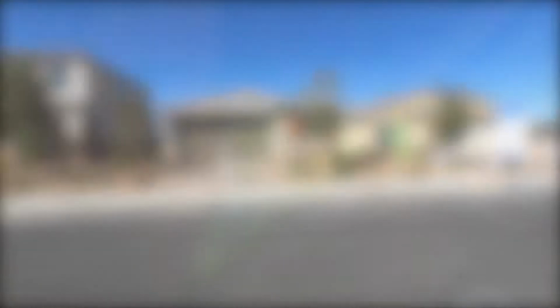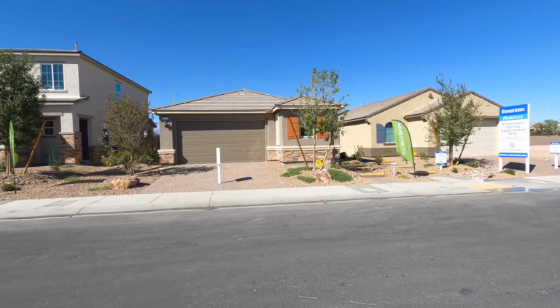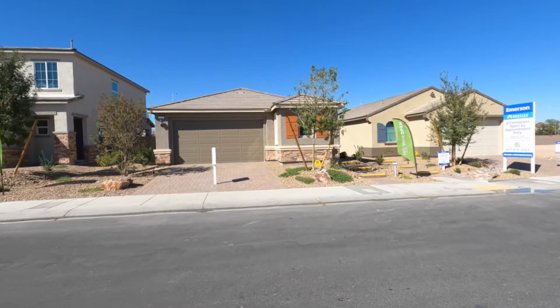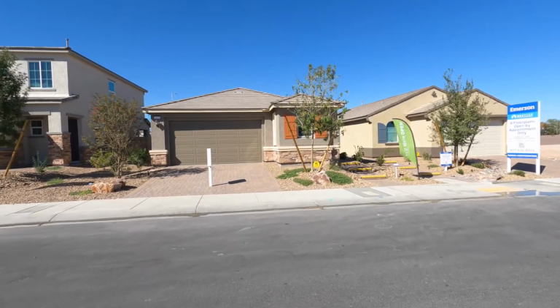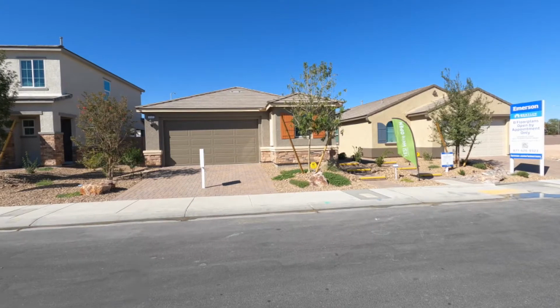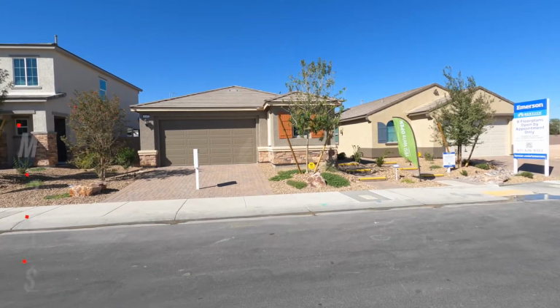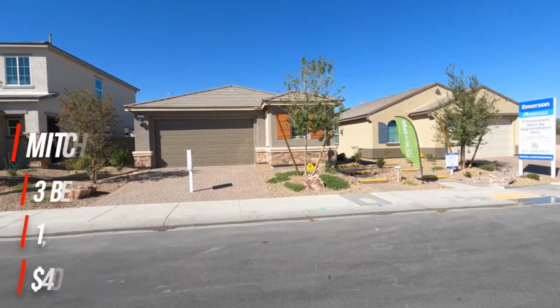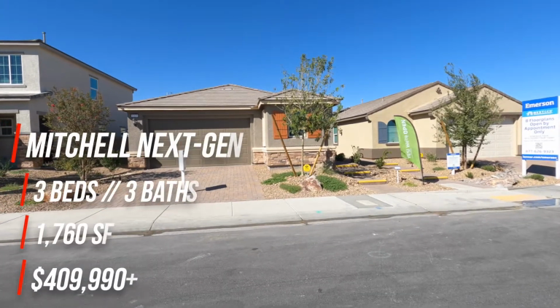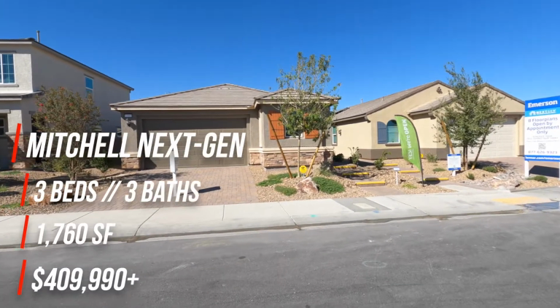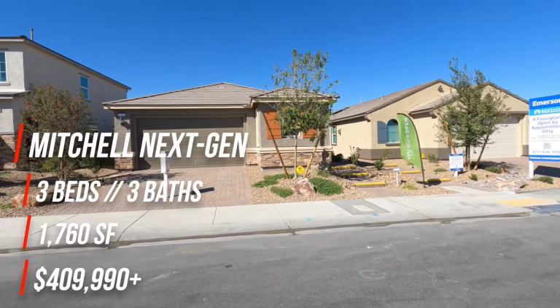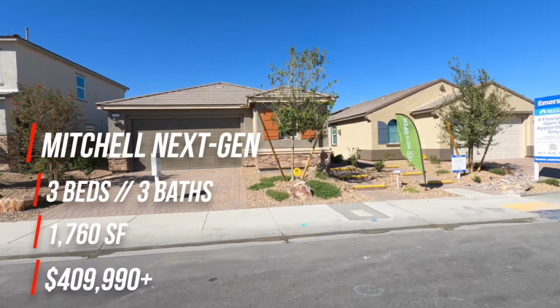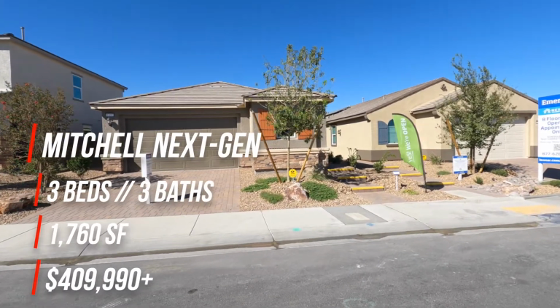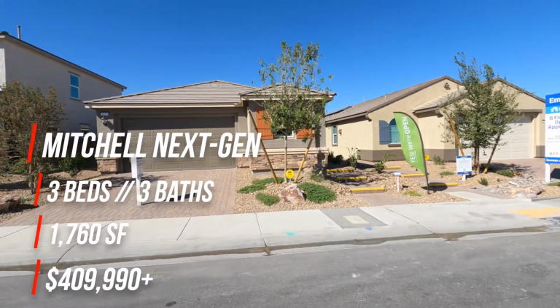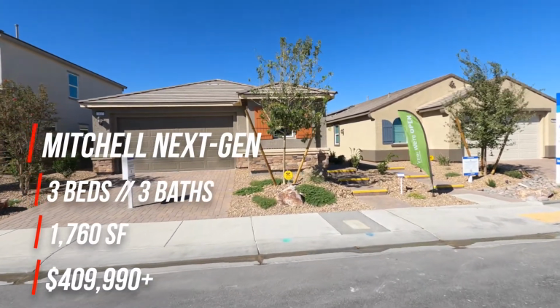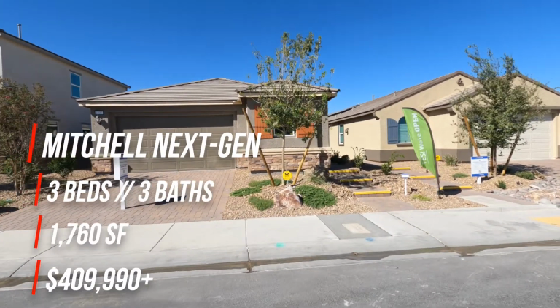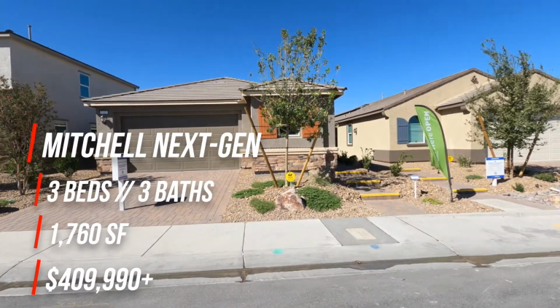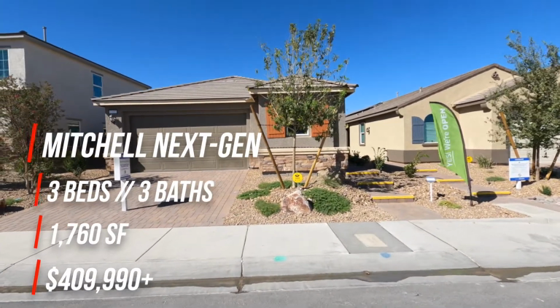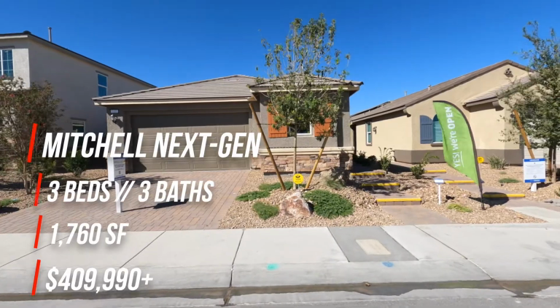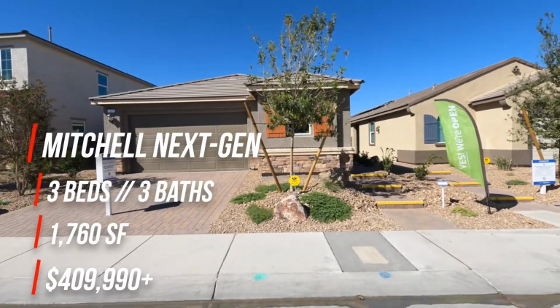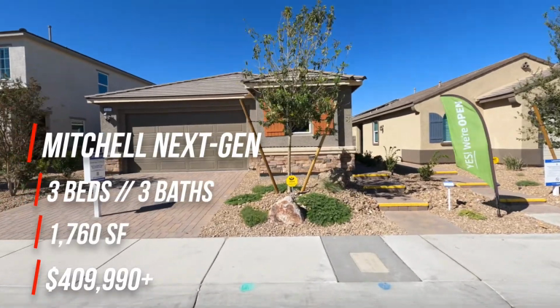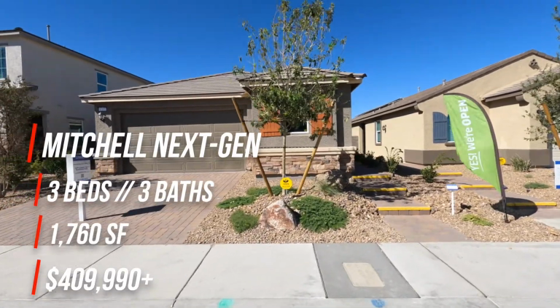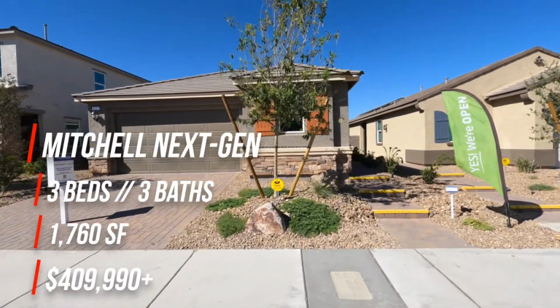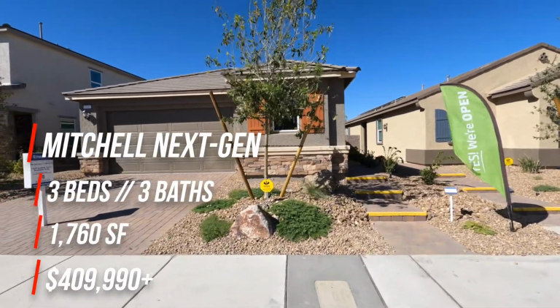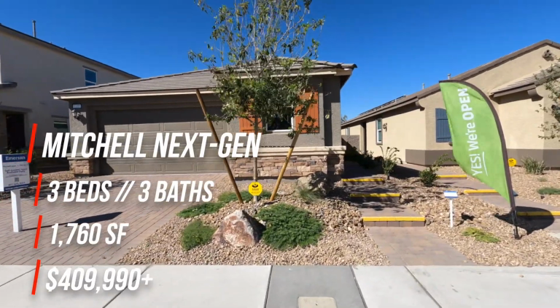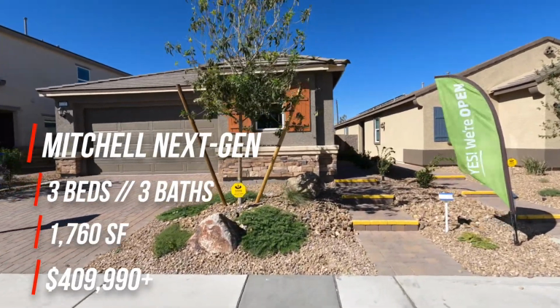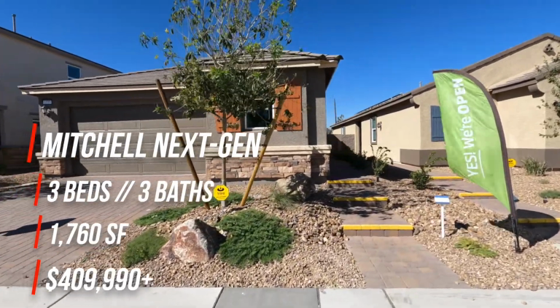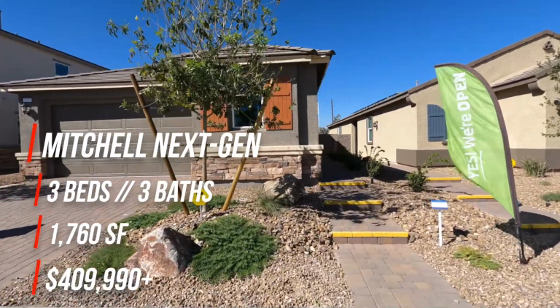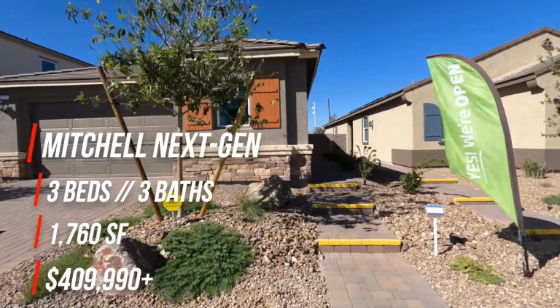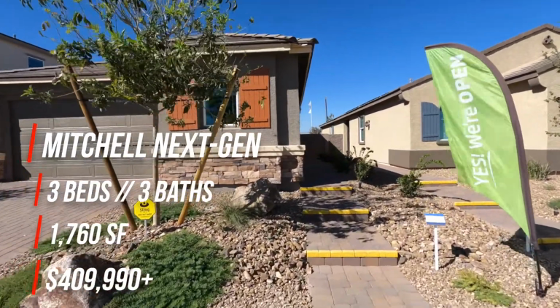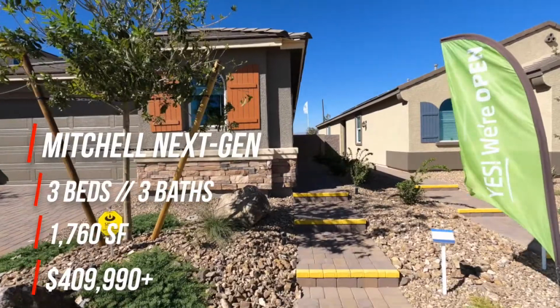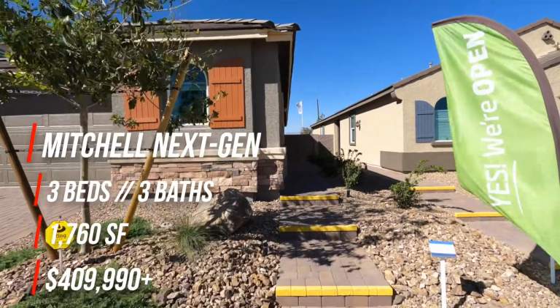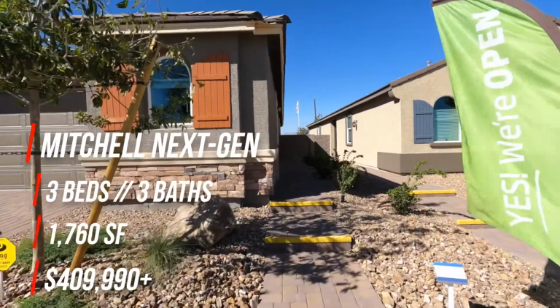Today we'll be taking a look at the Mitchell Next Gen. This one is three bedrooms, three baths, 1,760 square feet, and starting at $409,990.